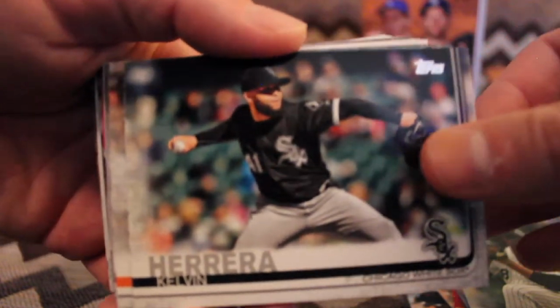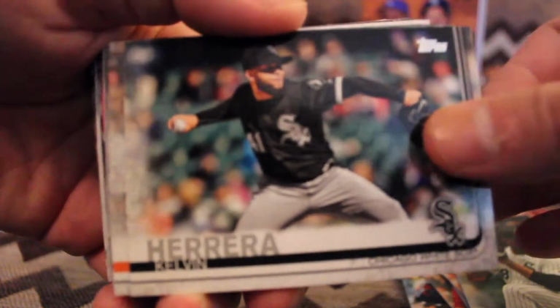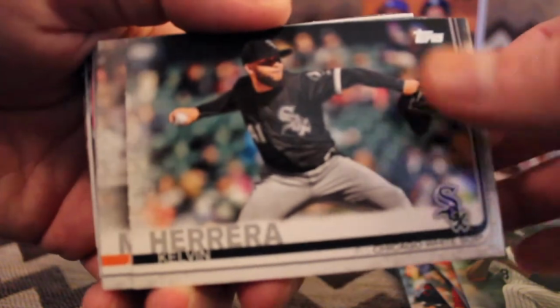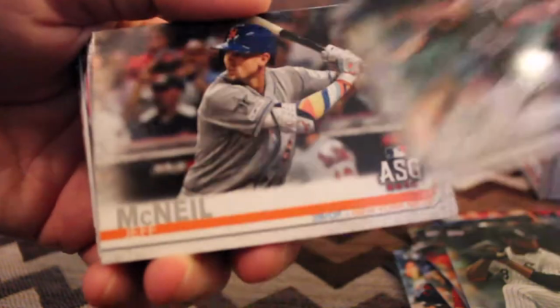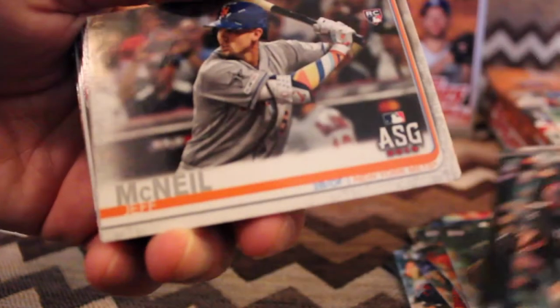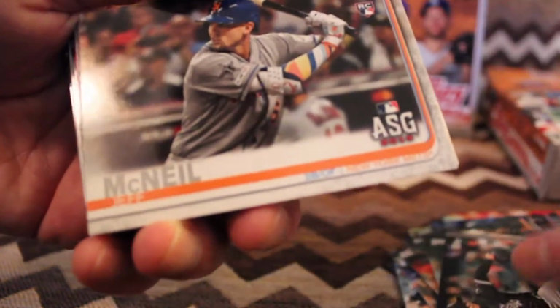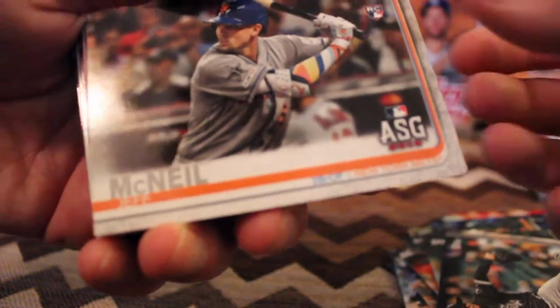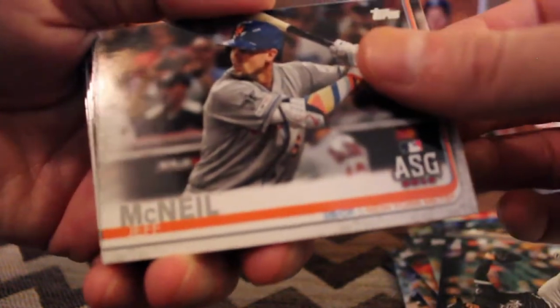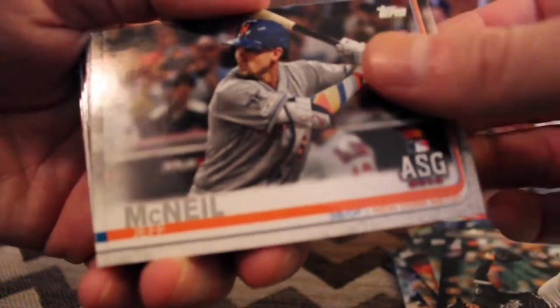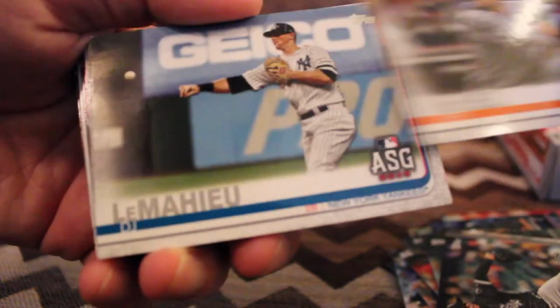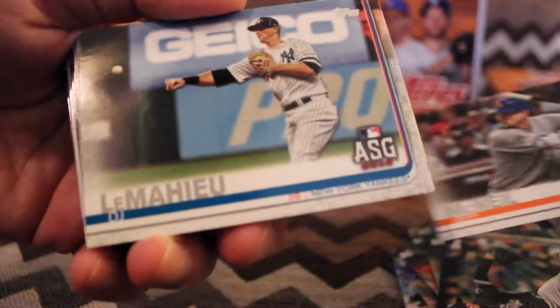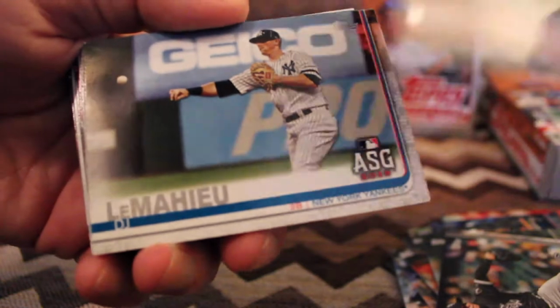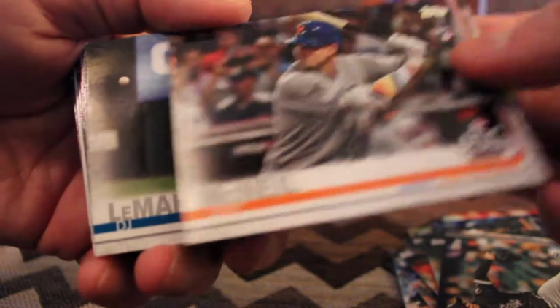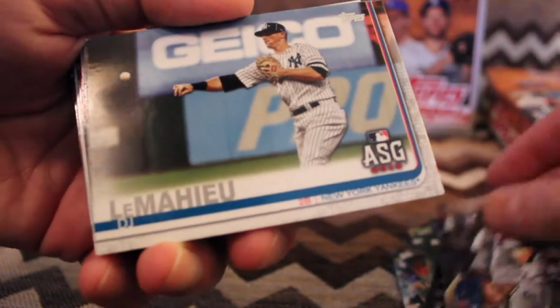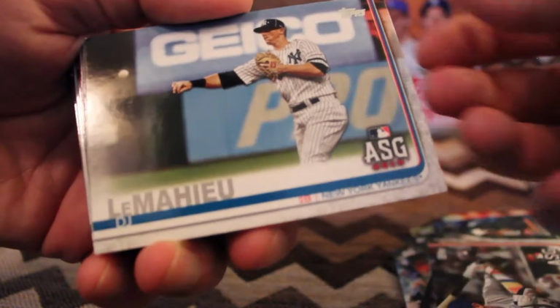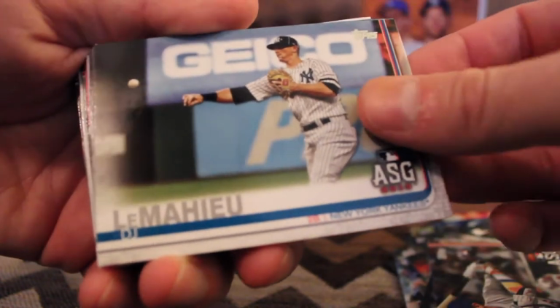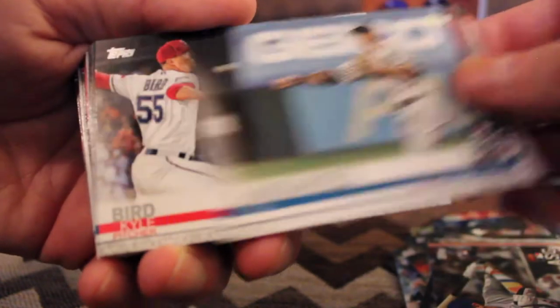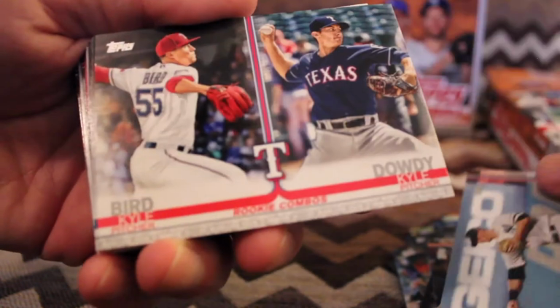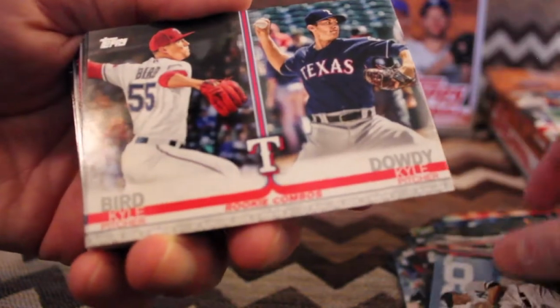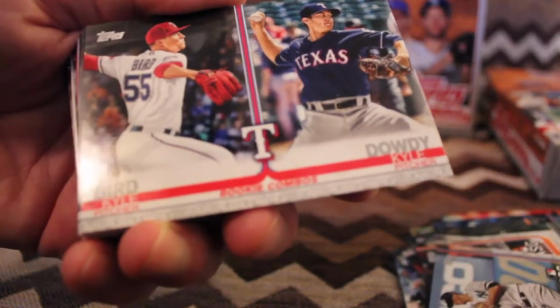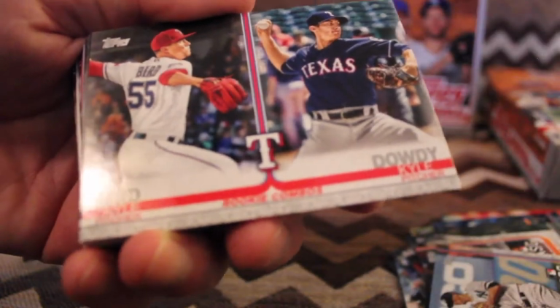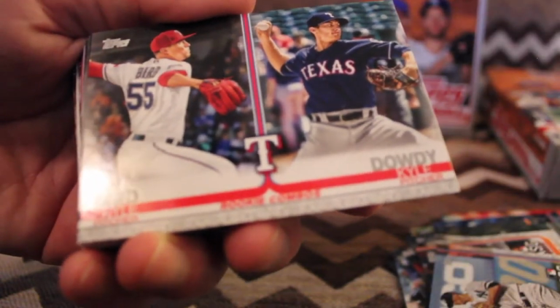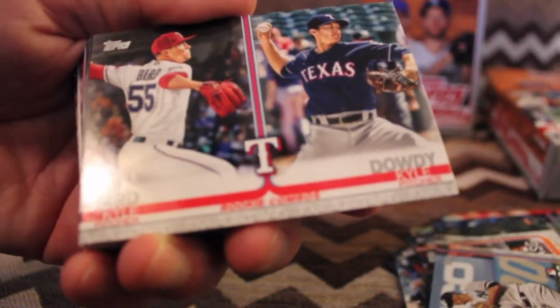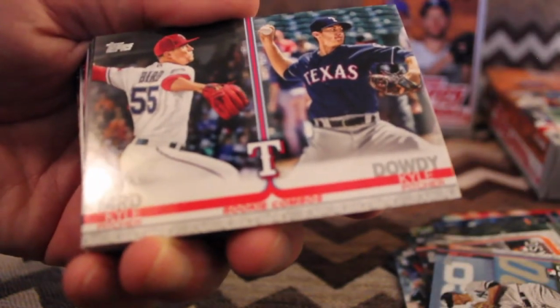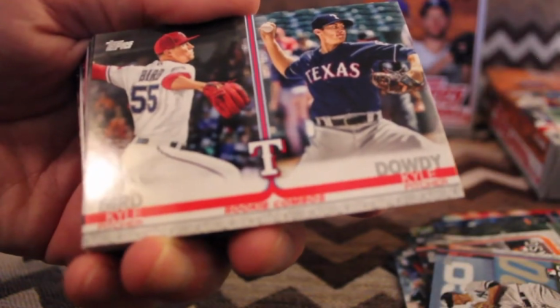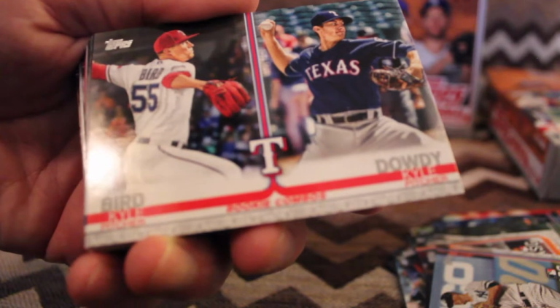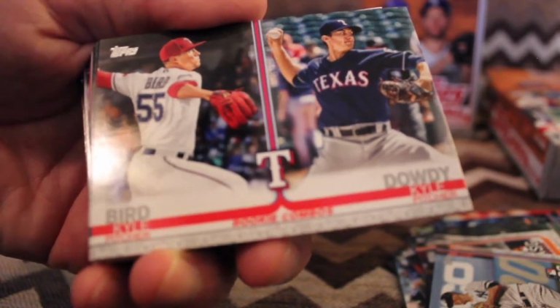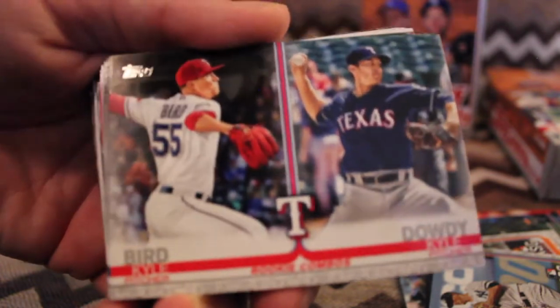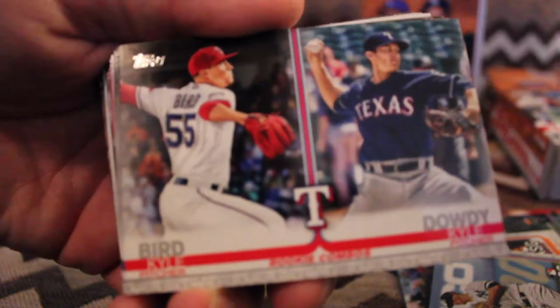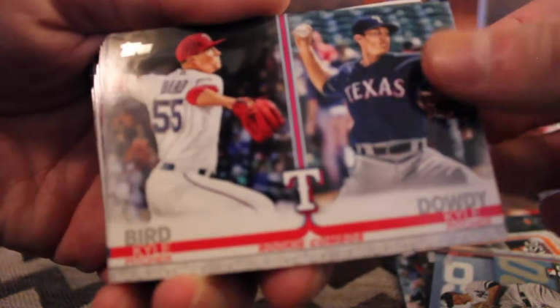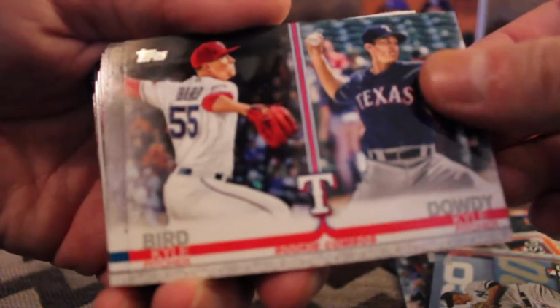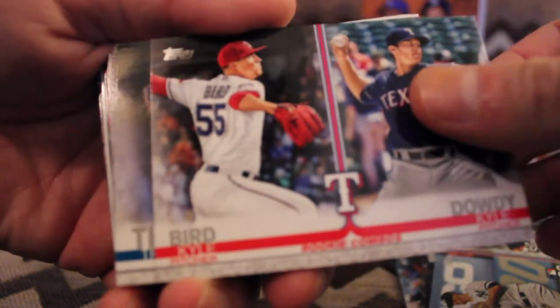Jeff McNeil, rookie all-star card, I should say. DJ LeMahieu, rookie. Rookie combo — Kyle Dowdy and Kyle Bird, for Texas.